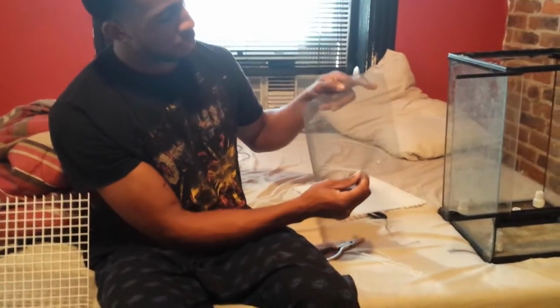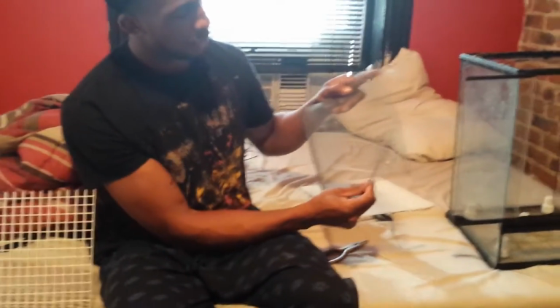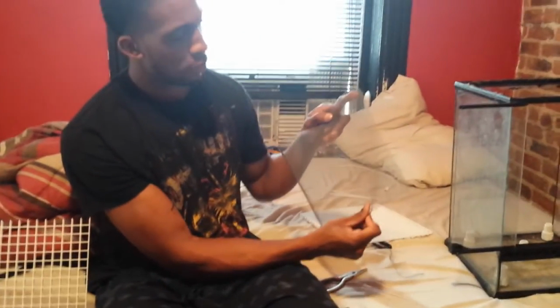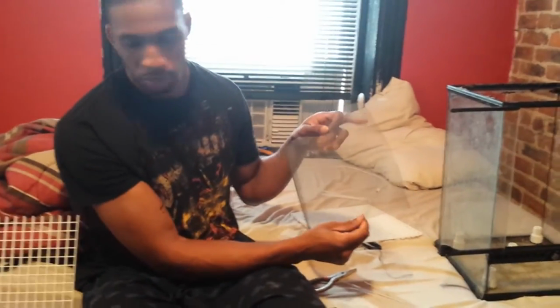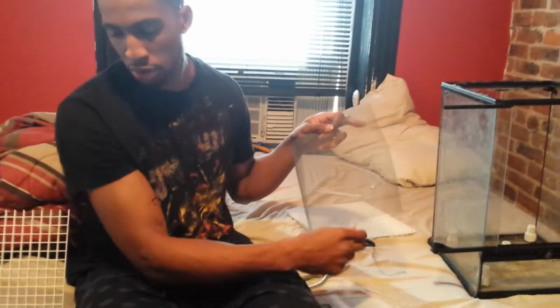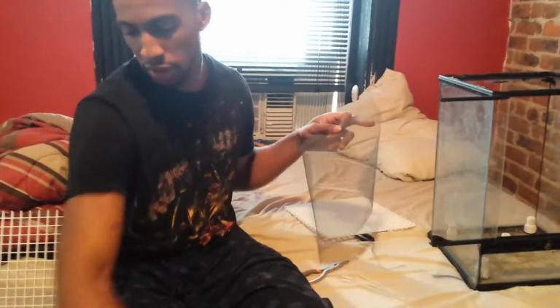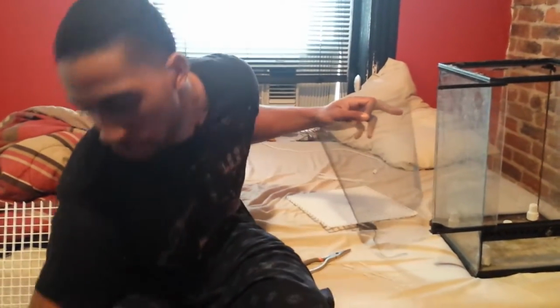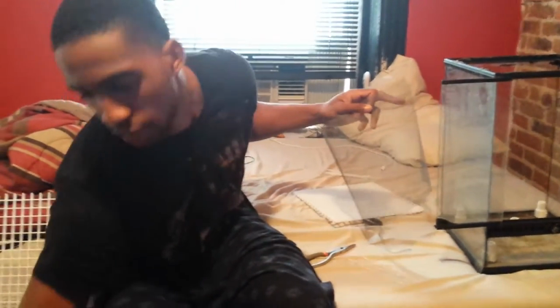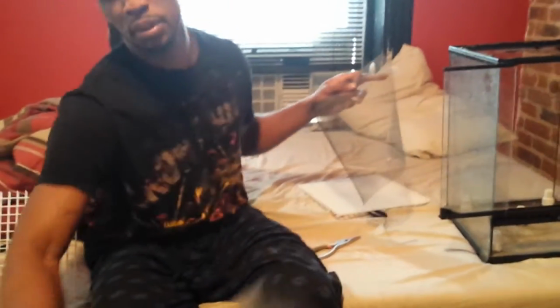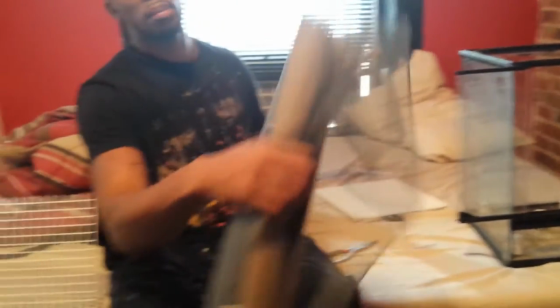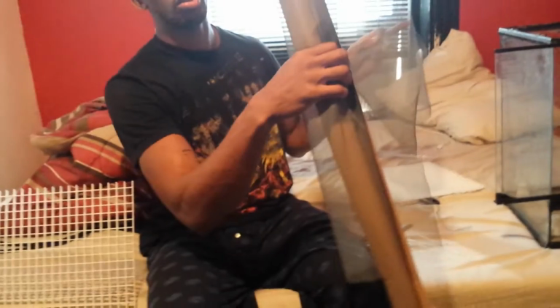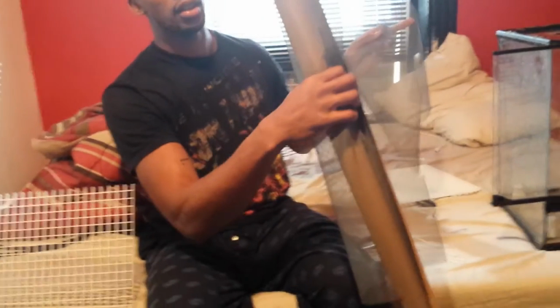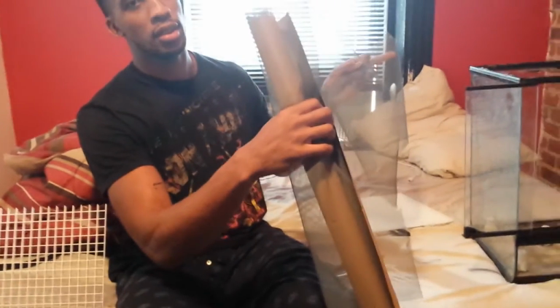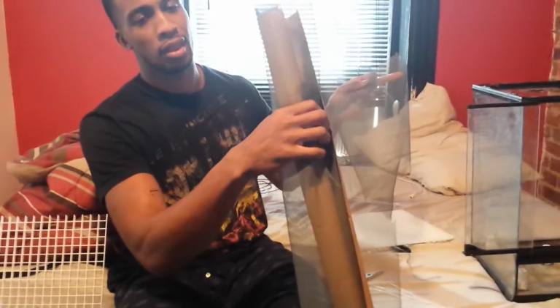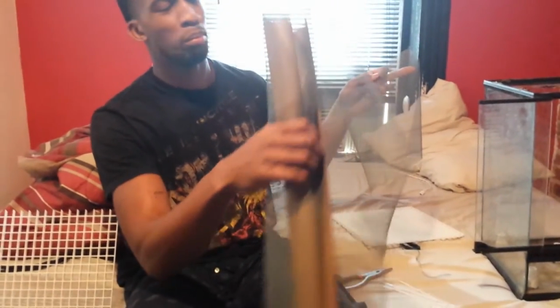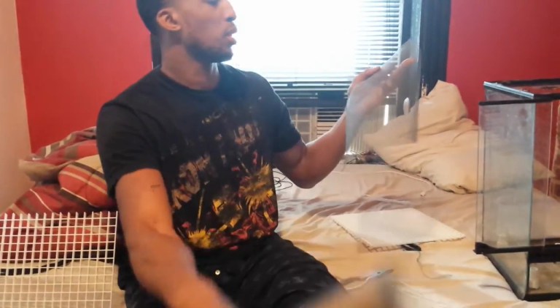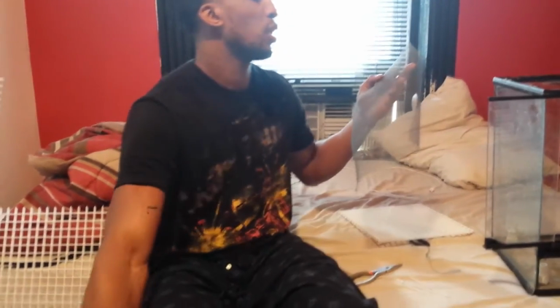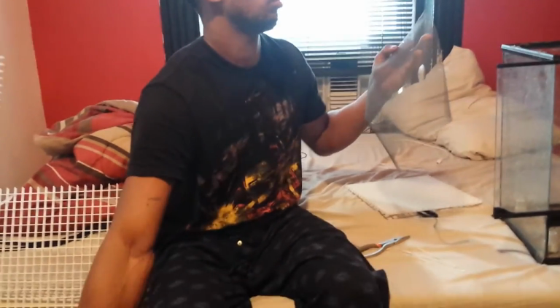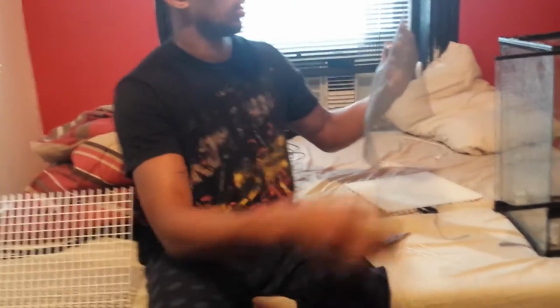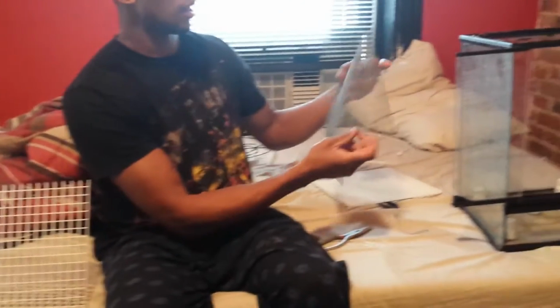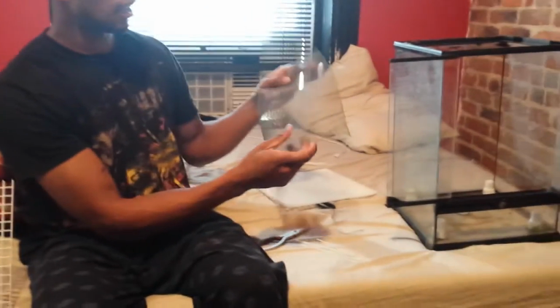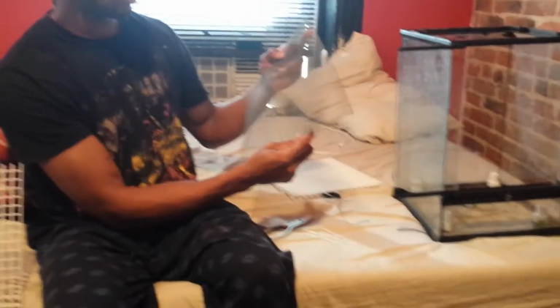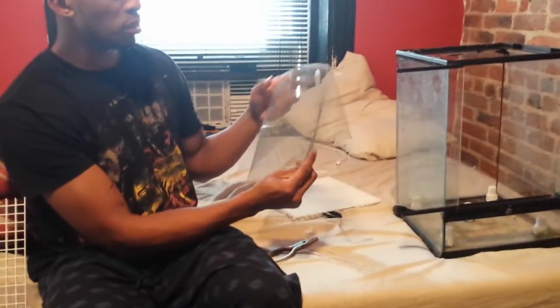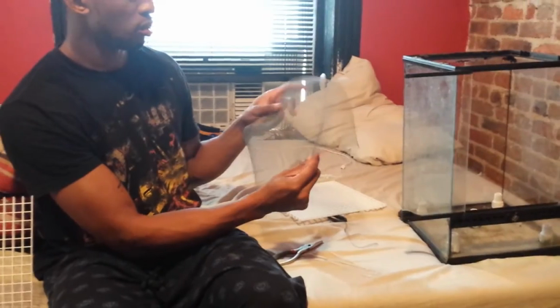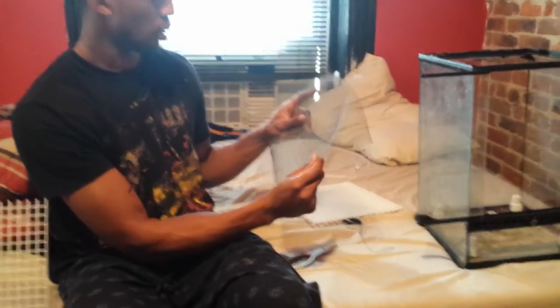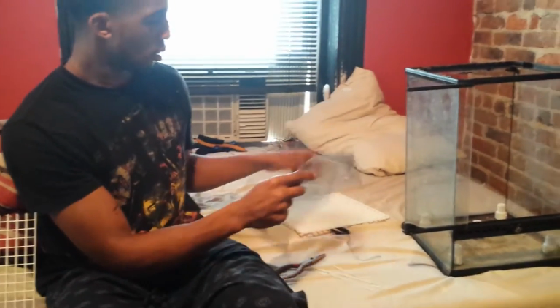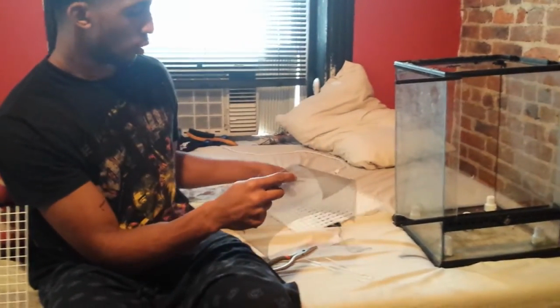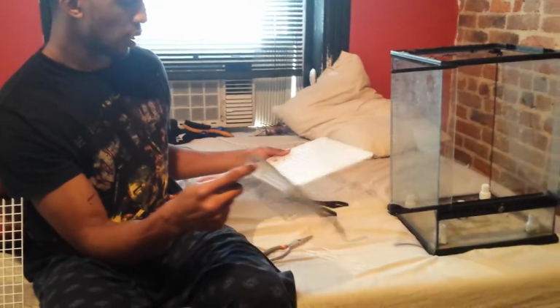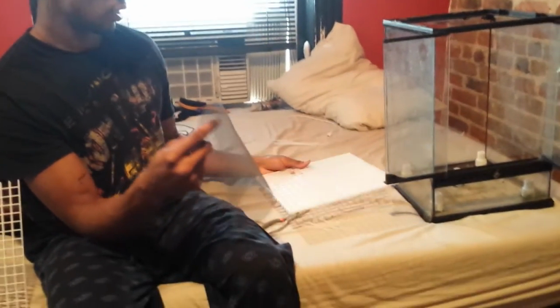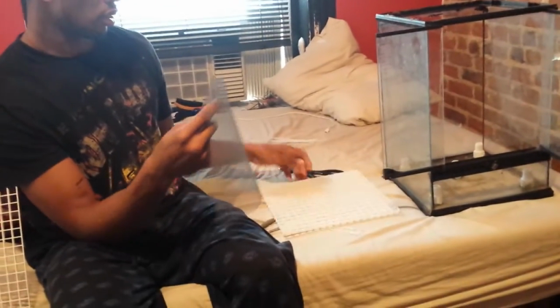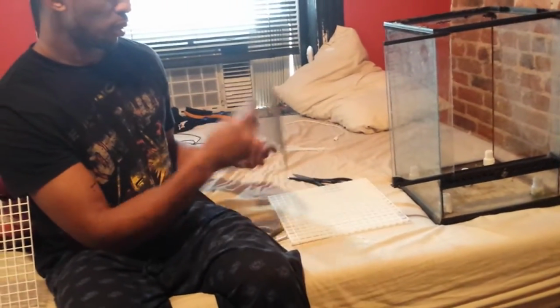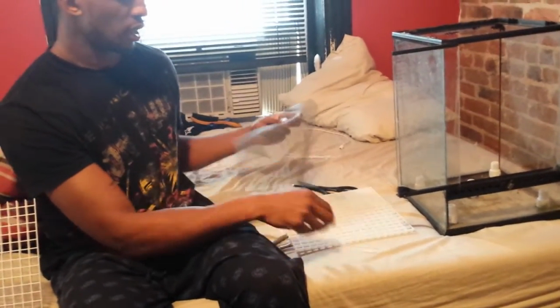Here we have a piece of window screen. It comes in a big roll like this. It's somewhat under $7 at Home Depot for the size that I get, and you can get bigger sizes.